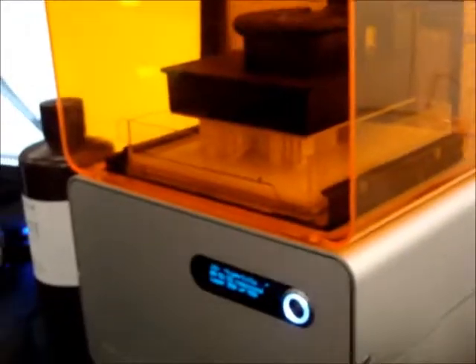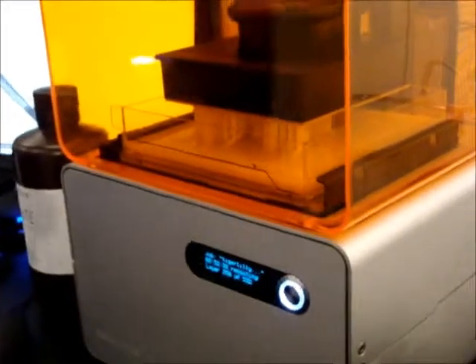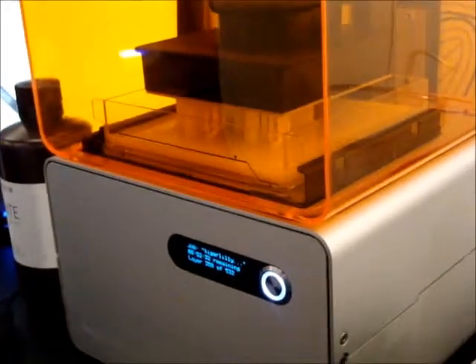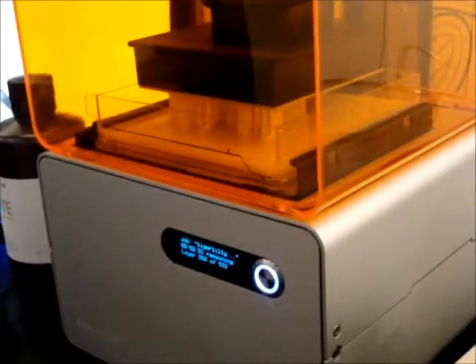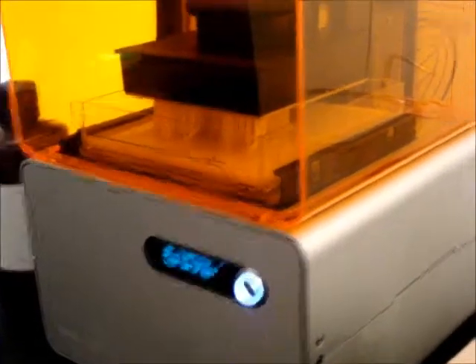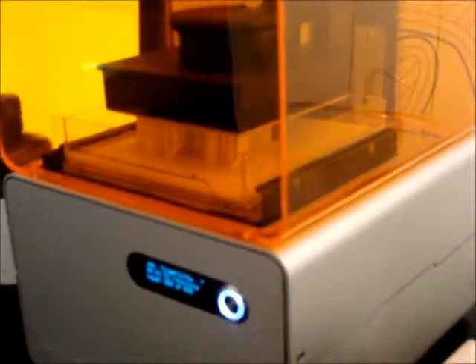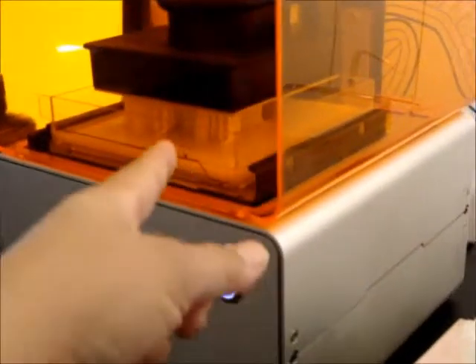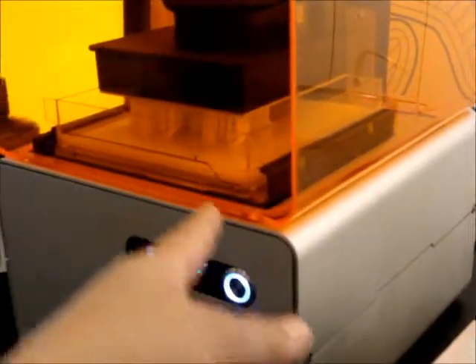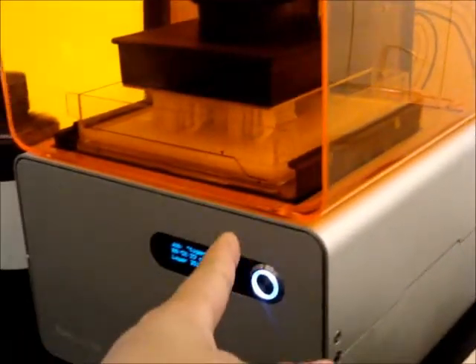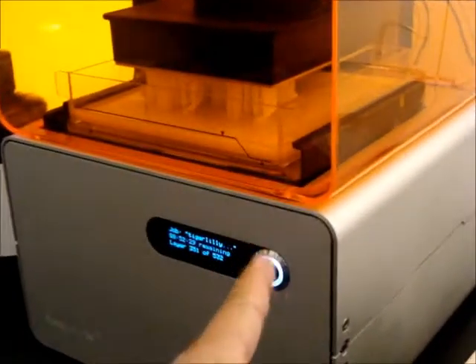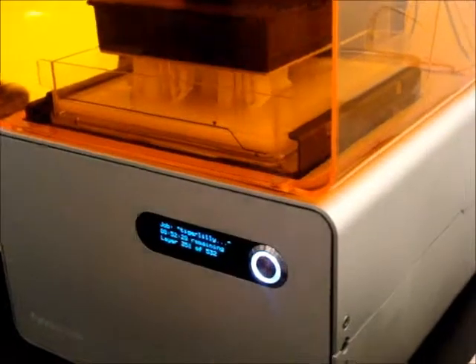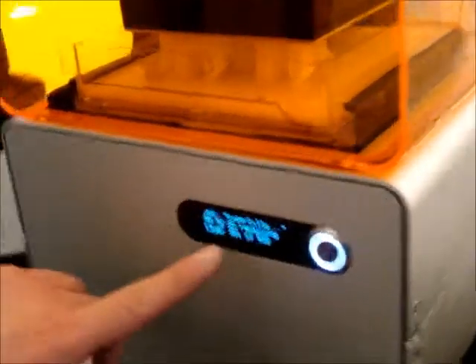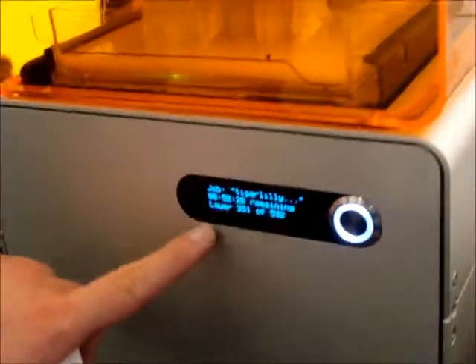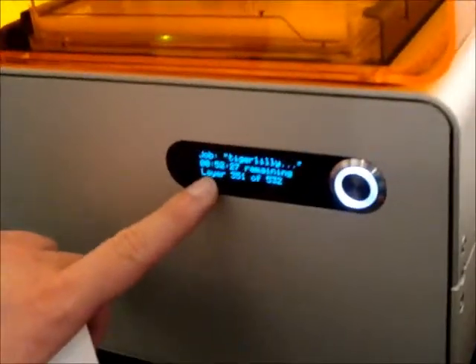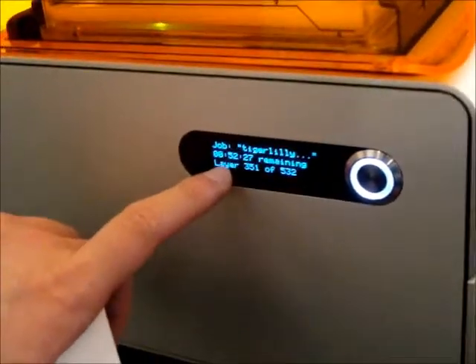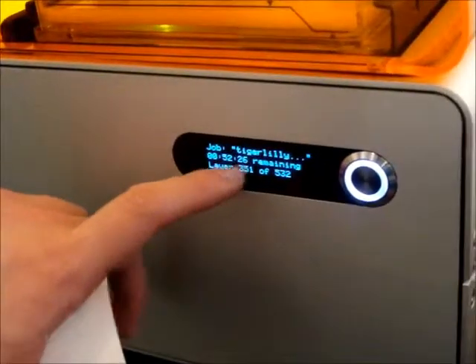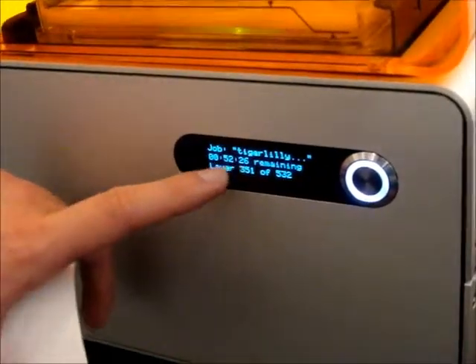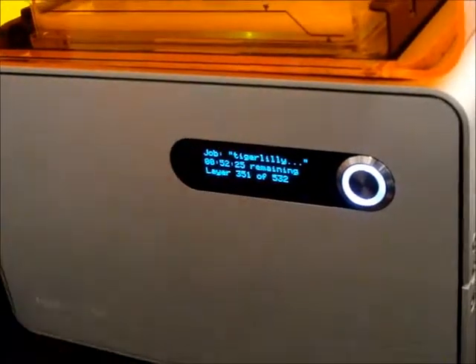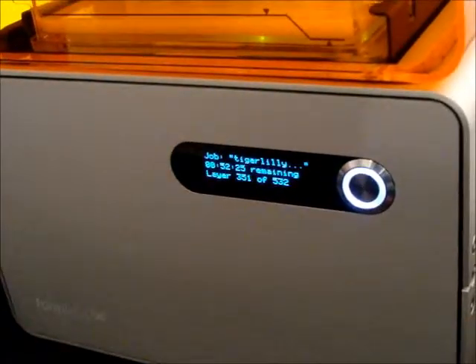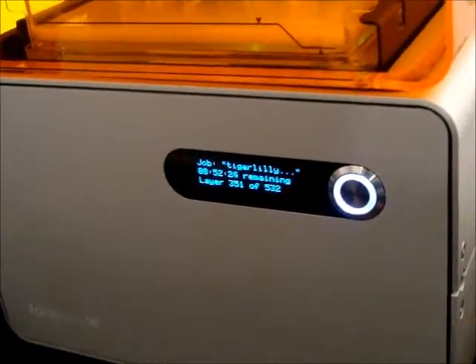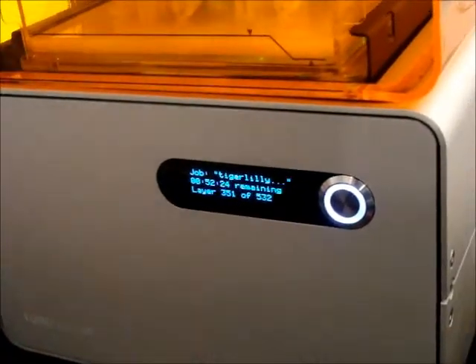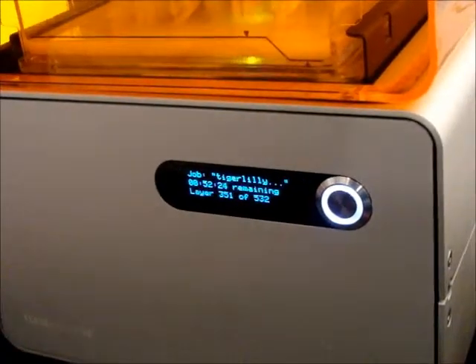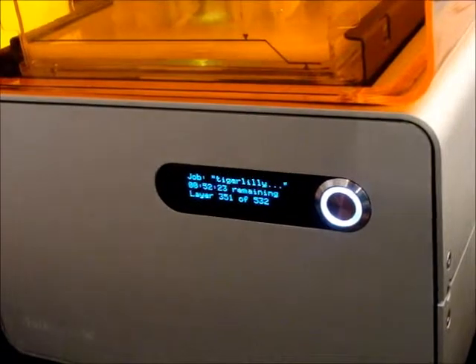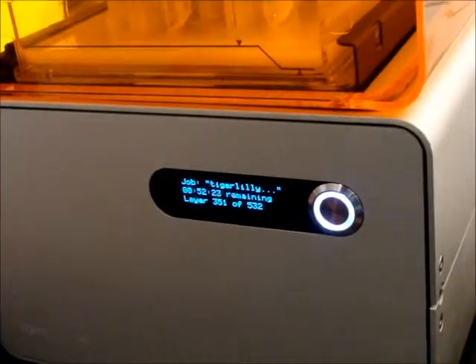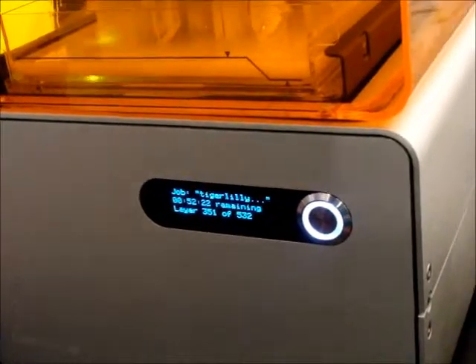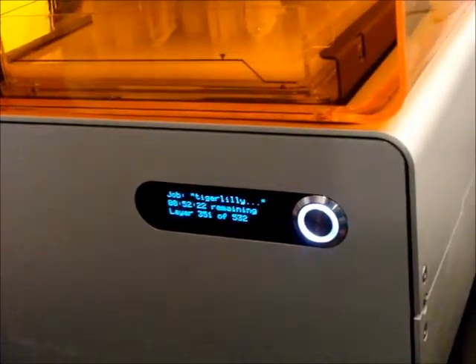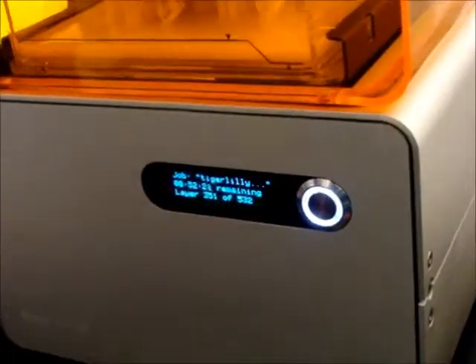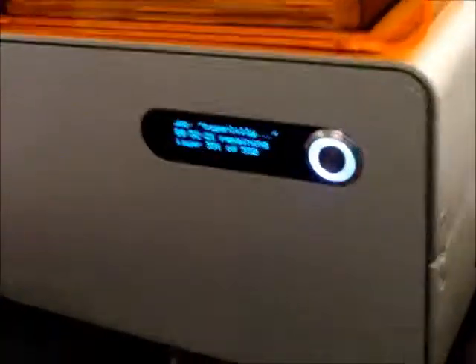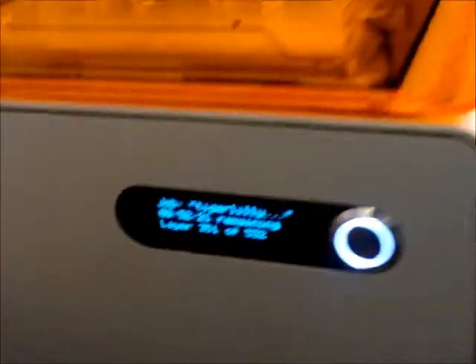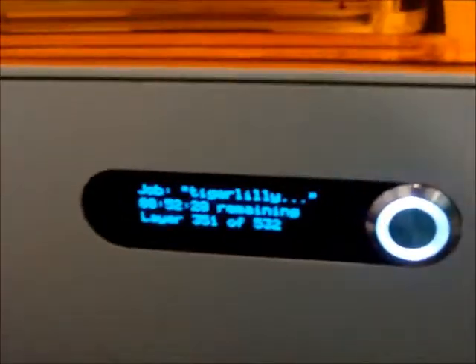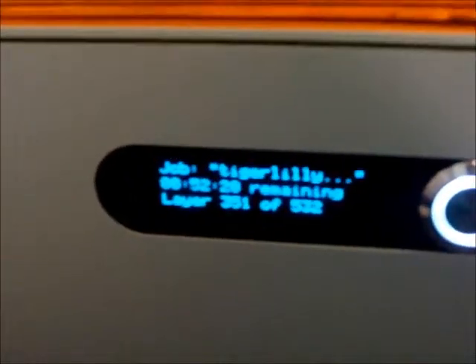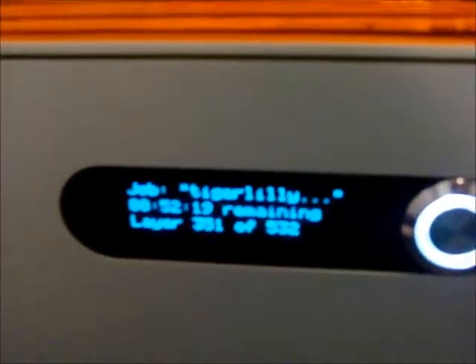It's pretty slow. How long will this take to finish? So right now we've got about 52 minutes until completion. And then these ones will pull up out of the resin.